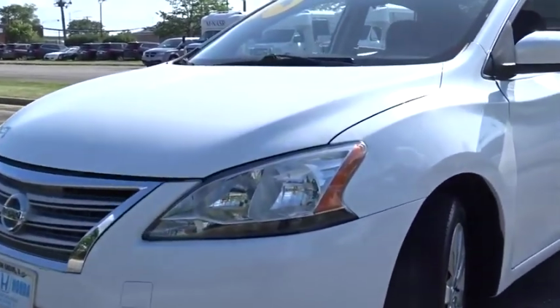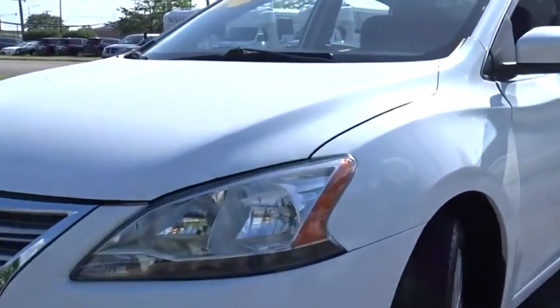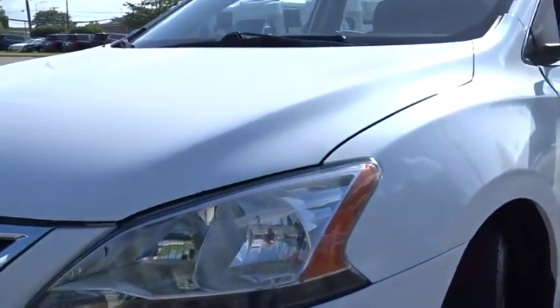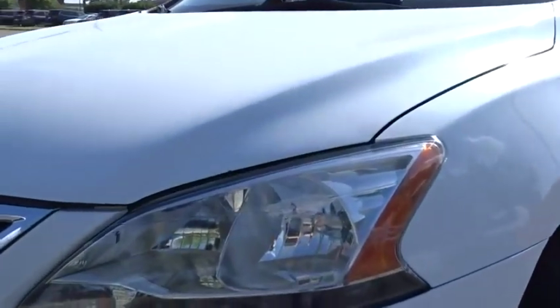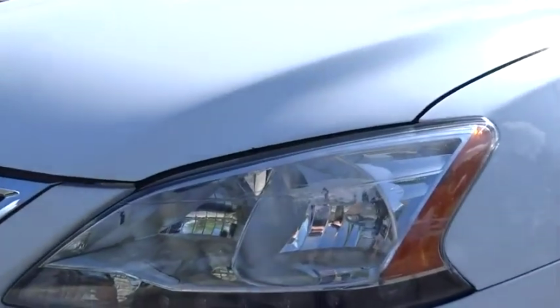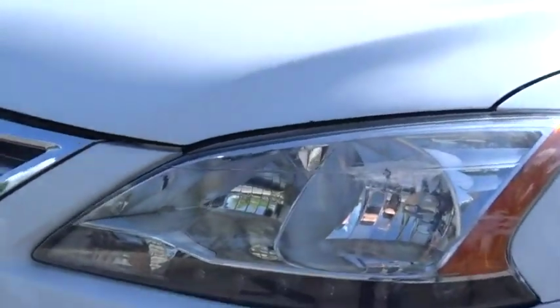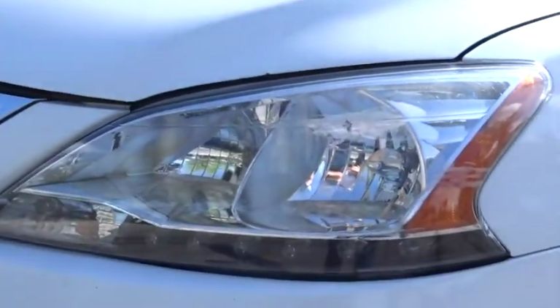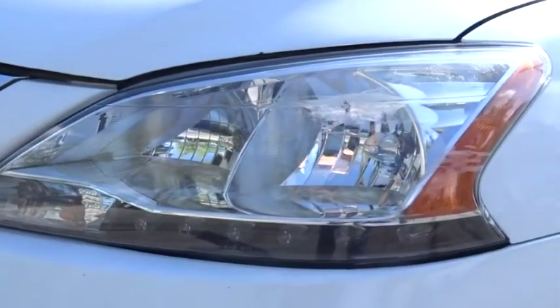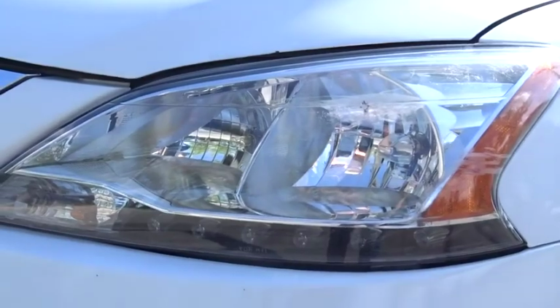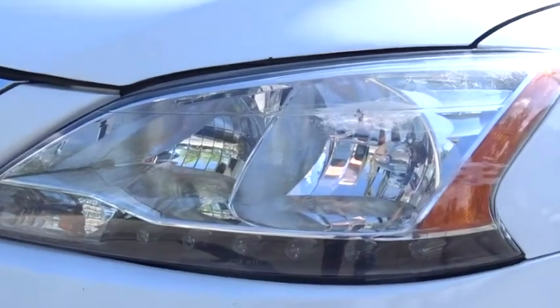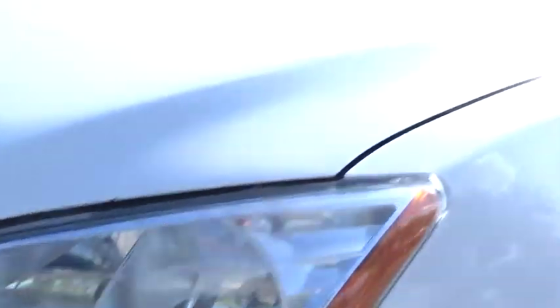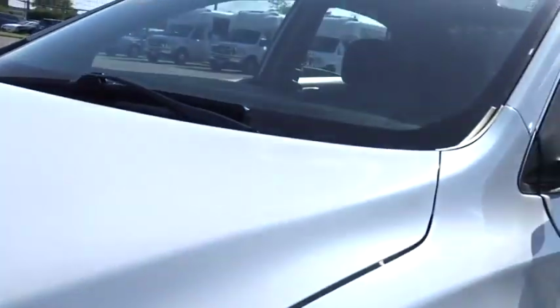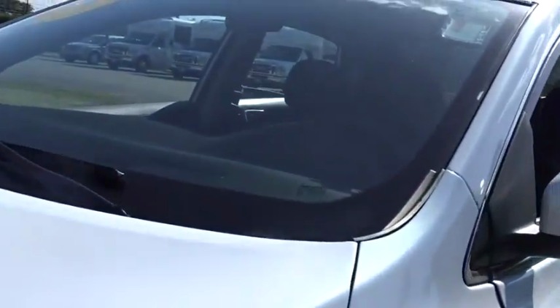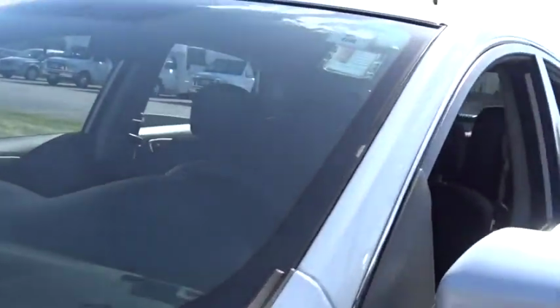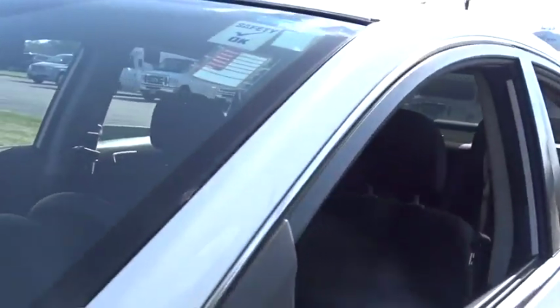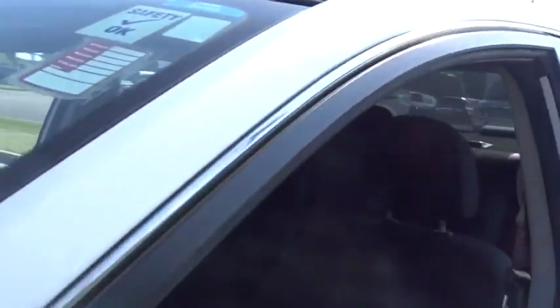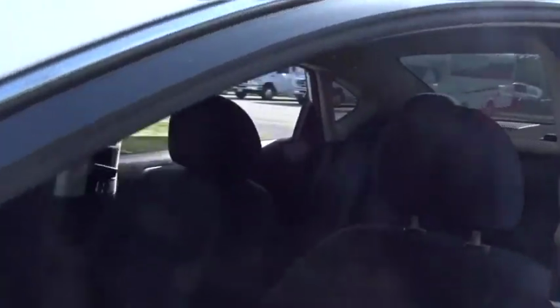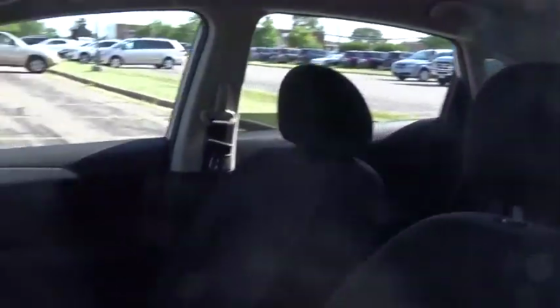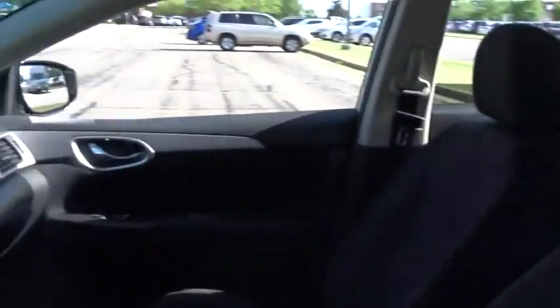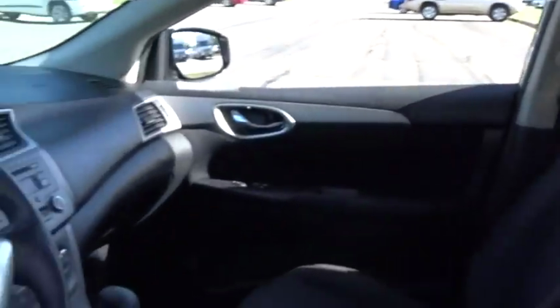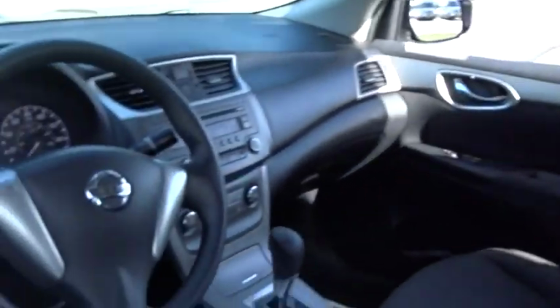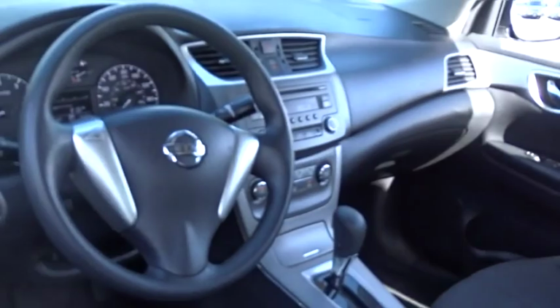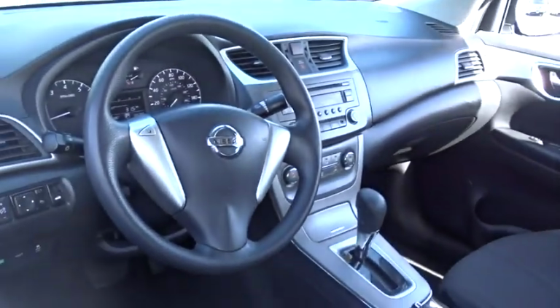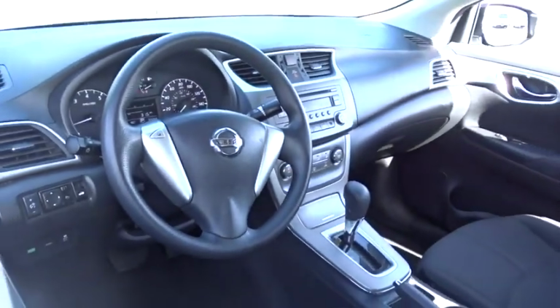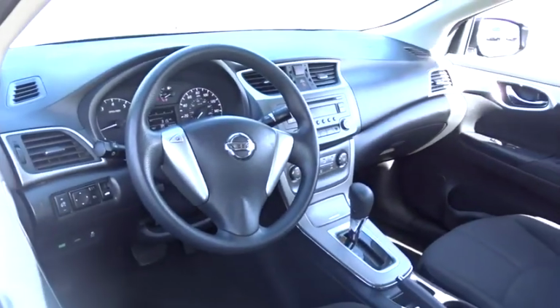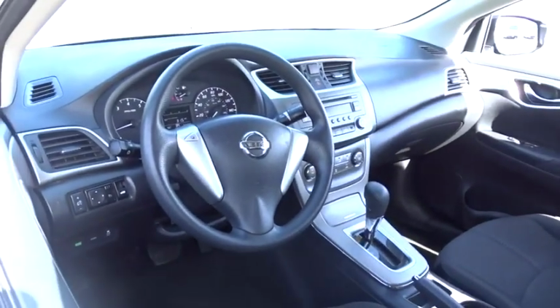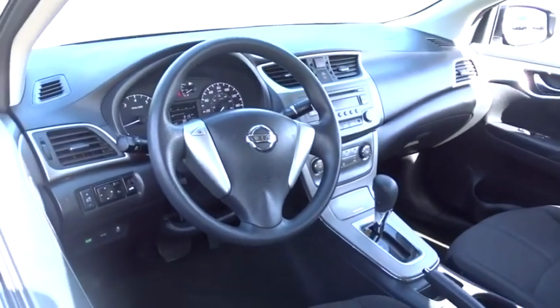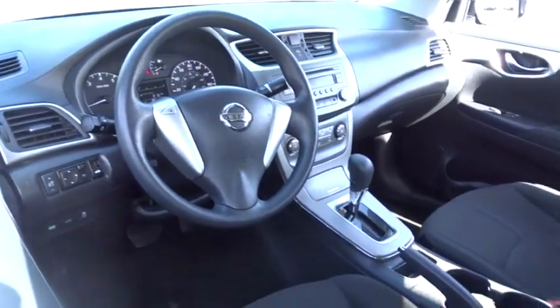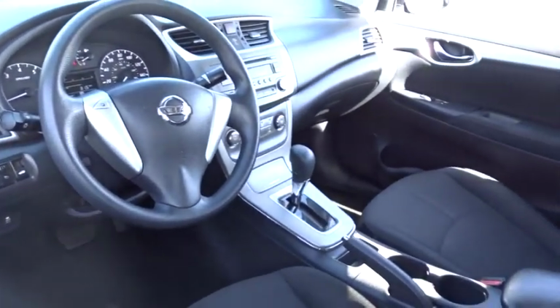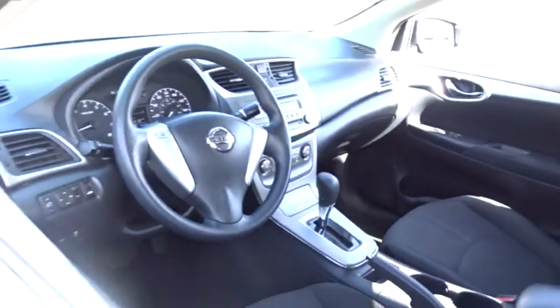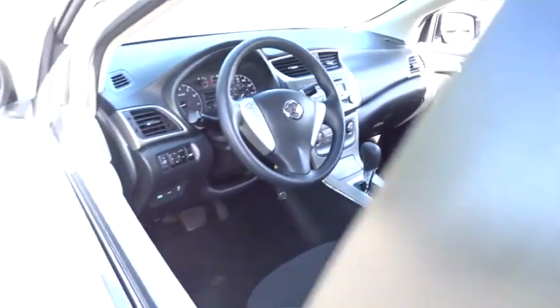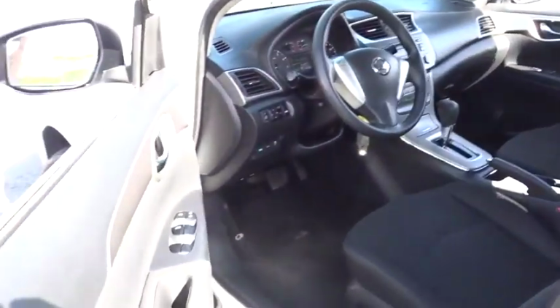Here are some of this vehicle's great options: stability control, traction control, anti-lock braking system, keyless entry, power steering, adjustable steering wheel, AM-FM stereo radio, front wheel drive.